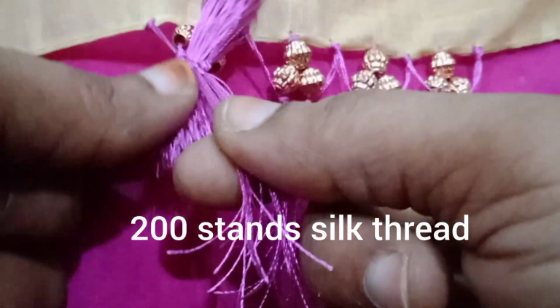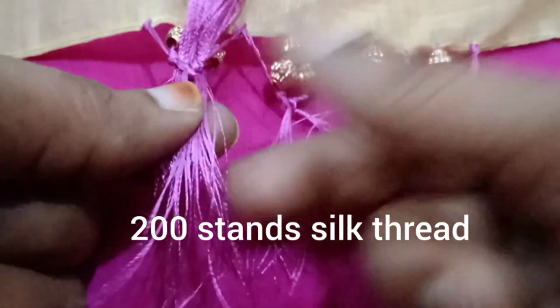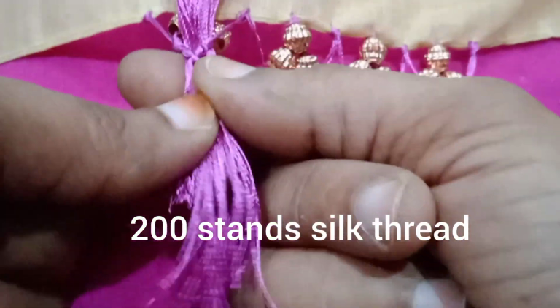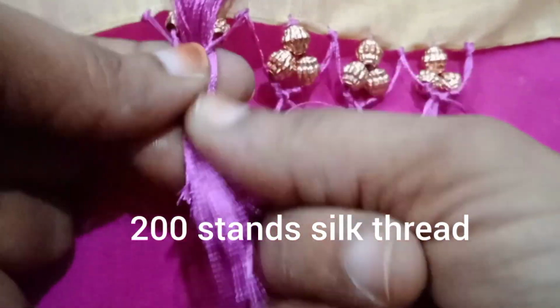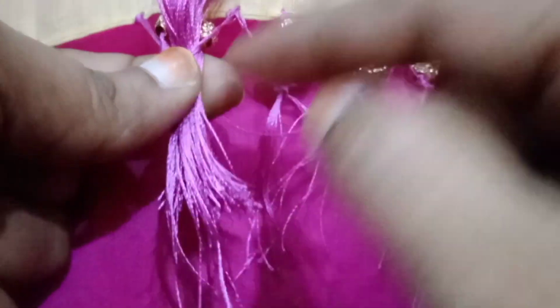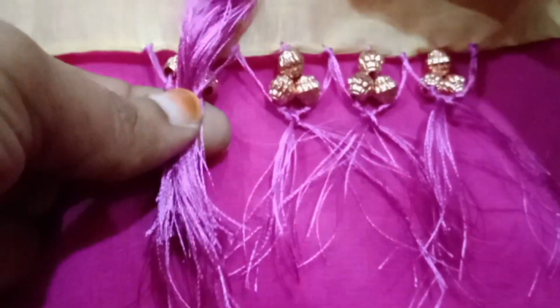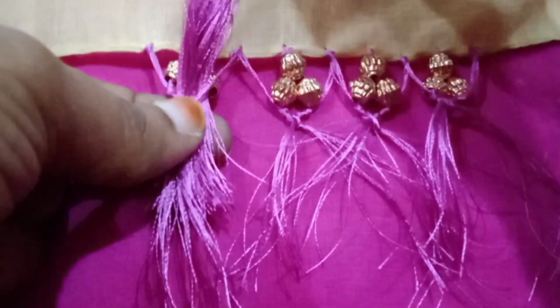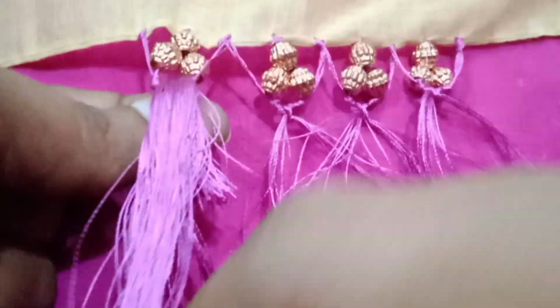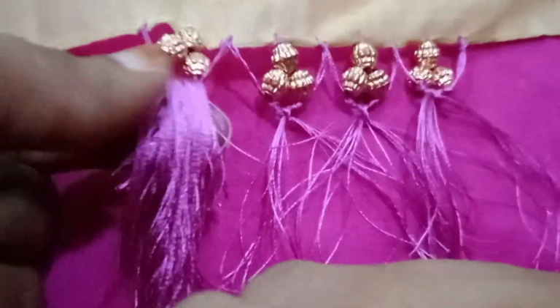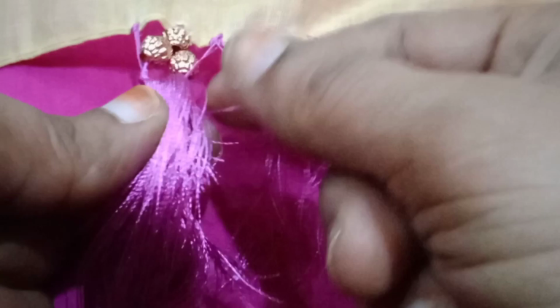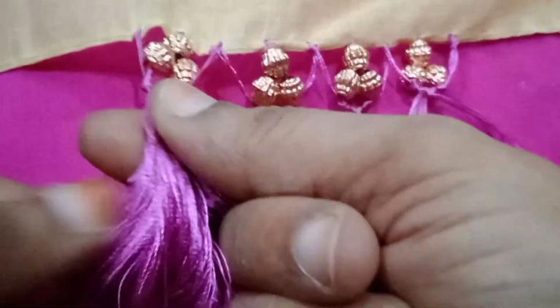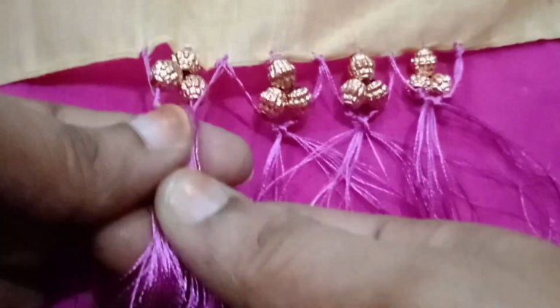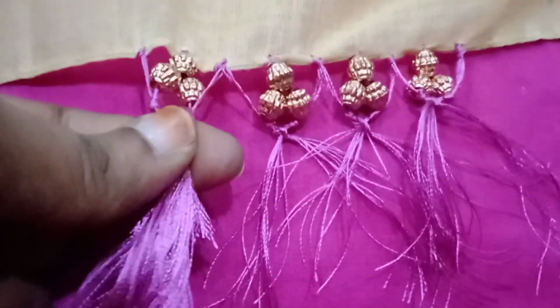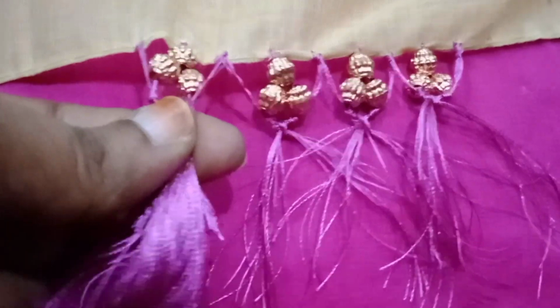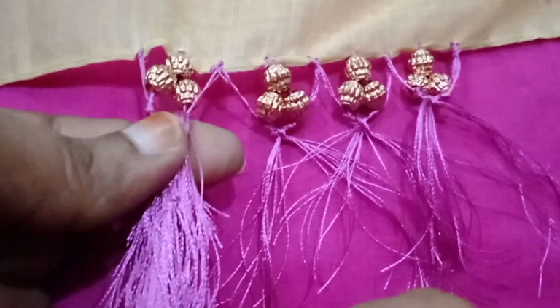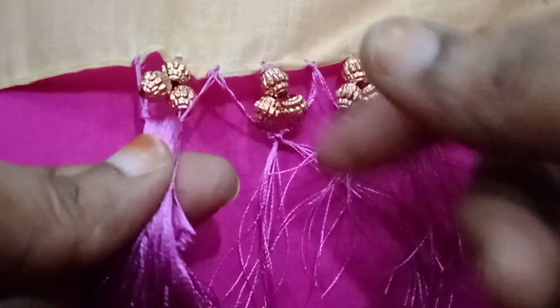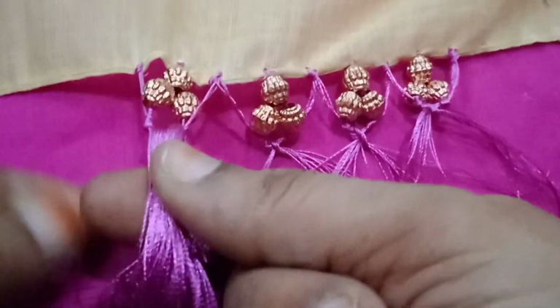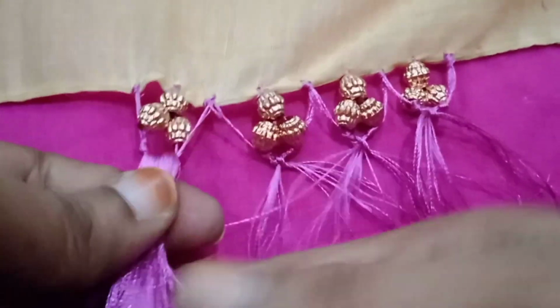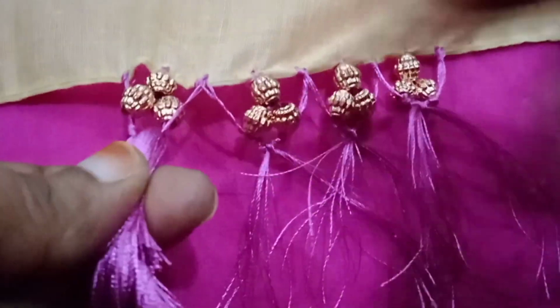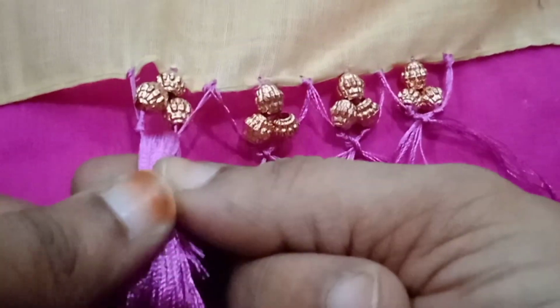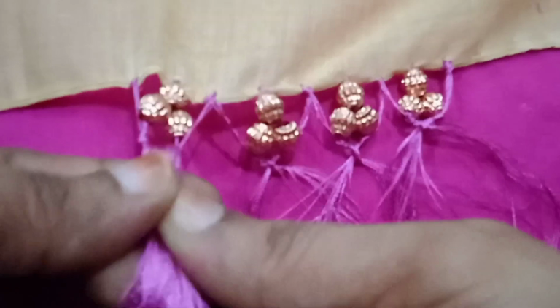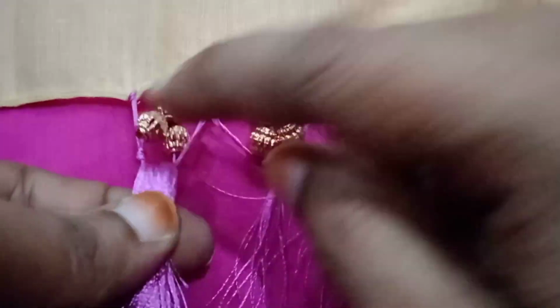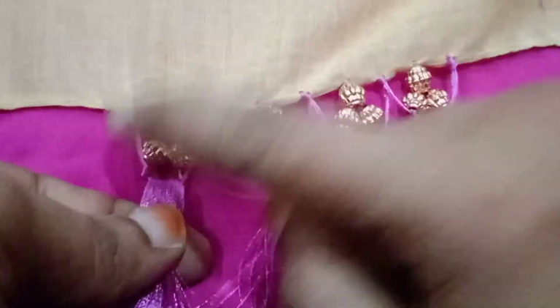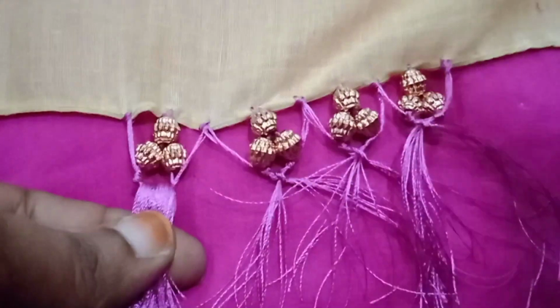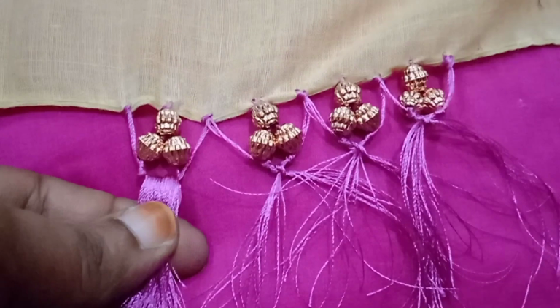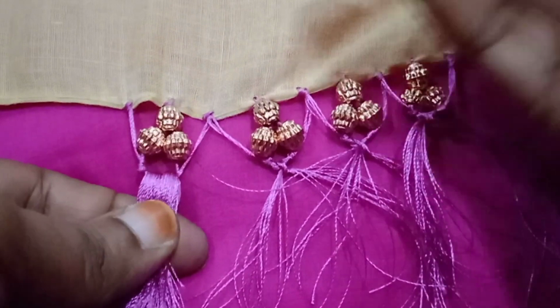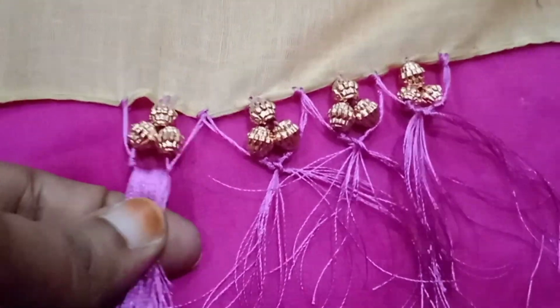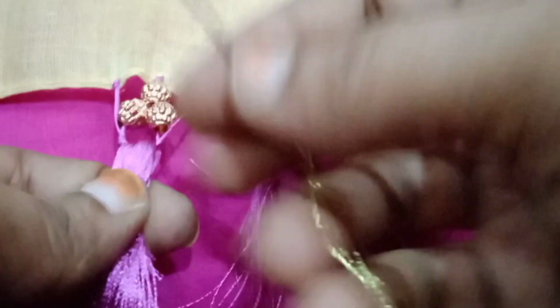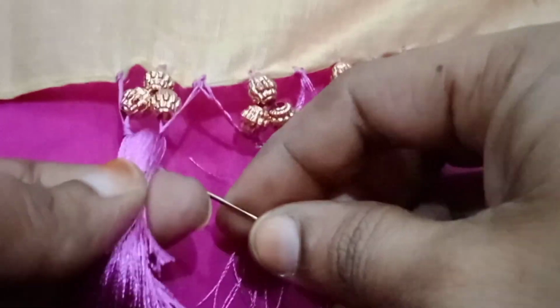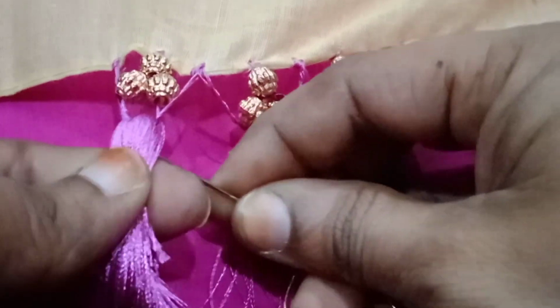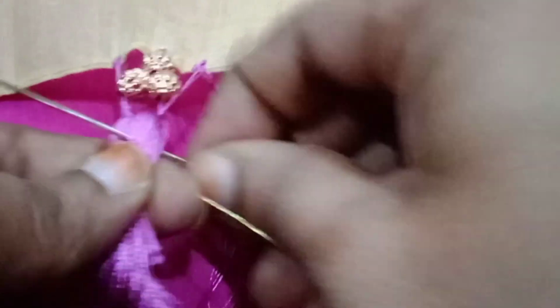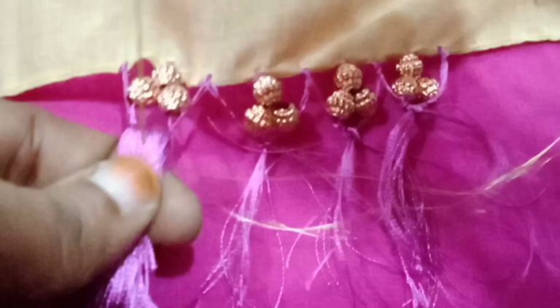First, thread the thread with the shortest length. Then thread the thread 1 to 3 times in length.